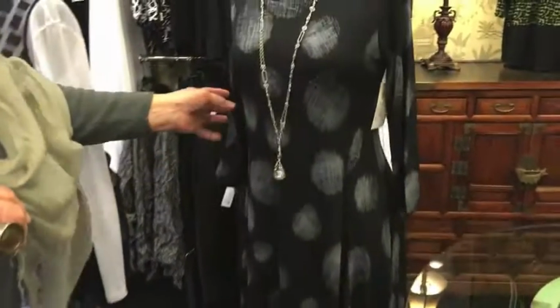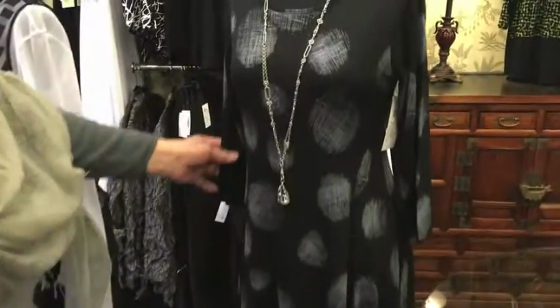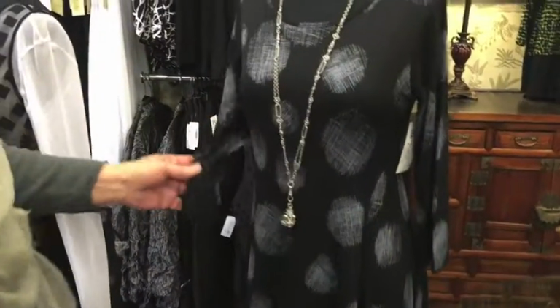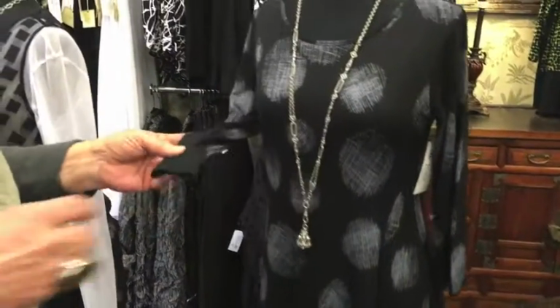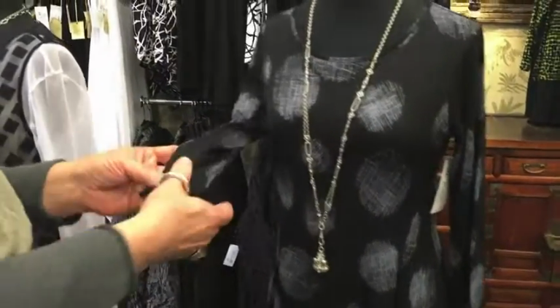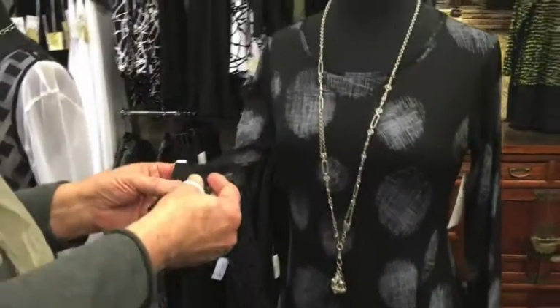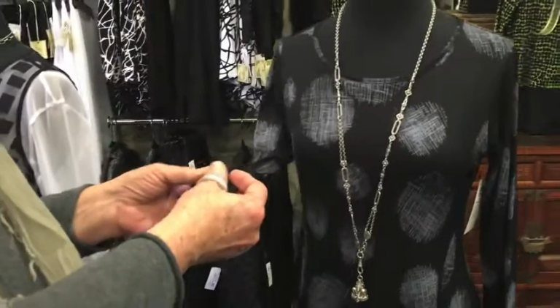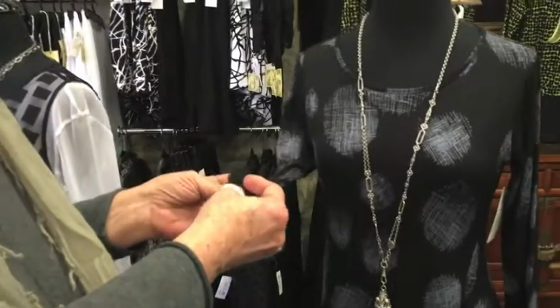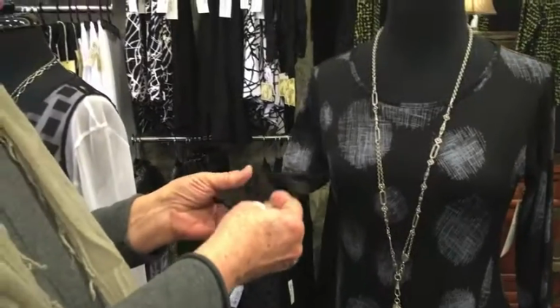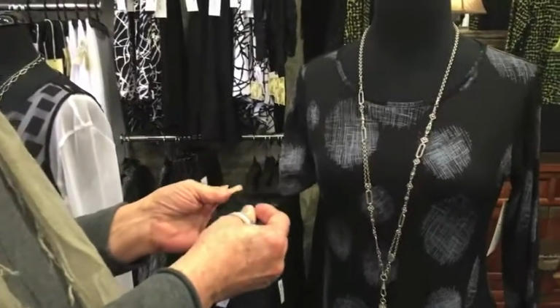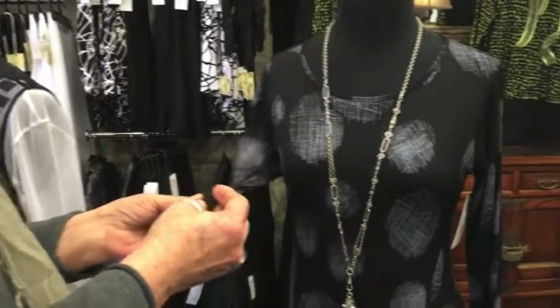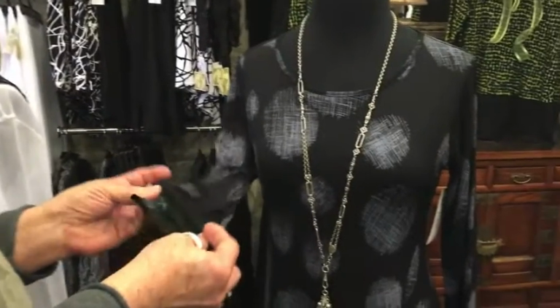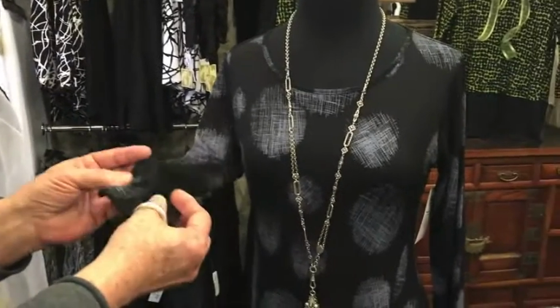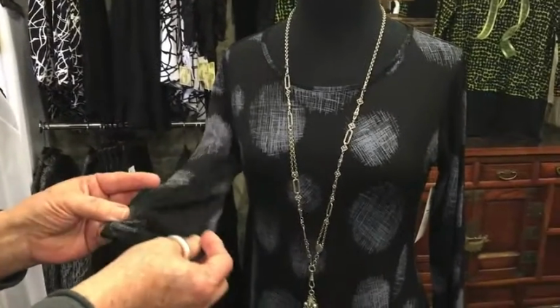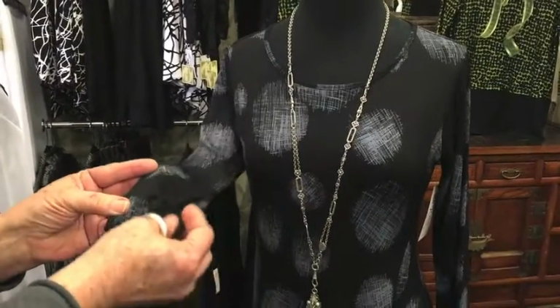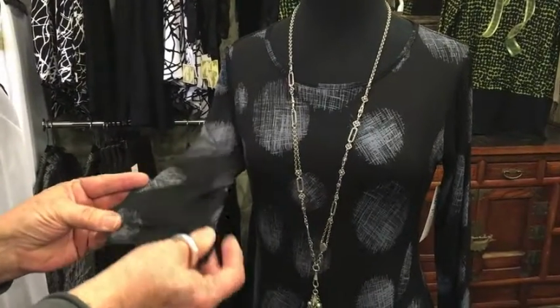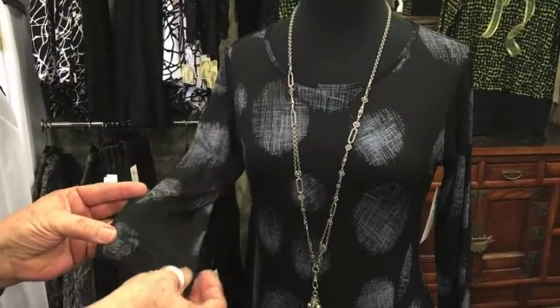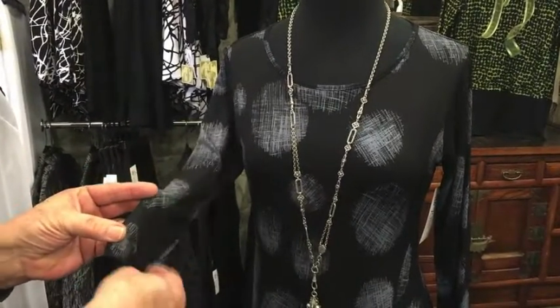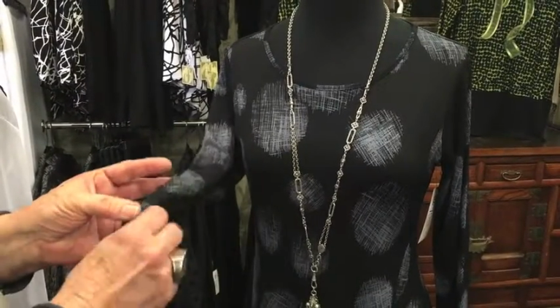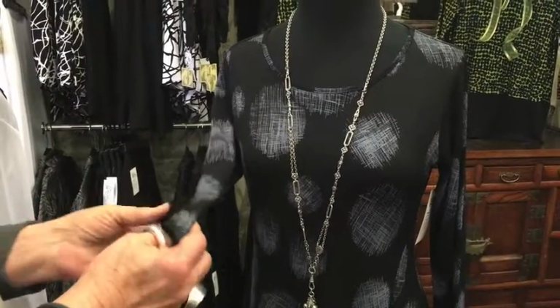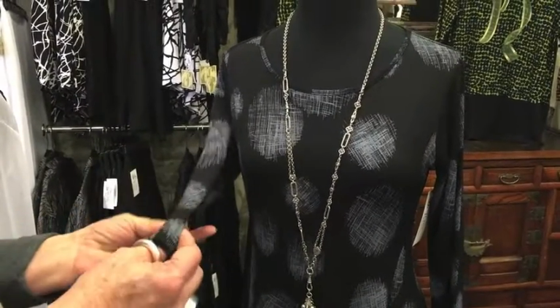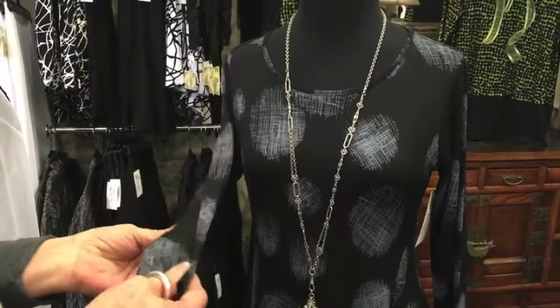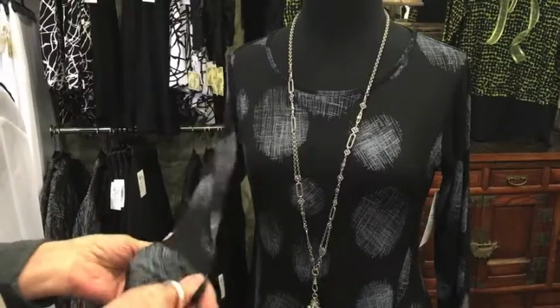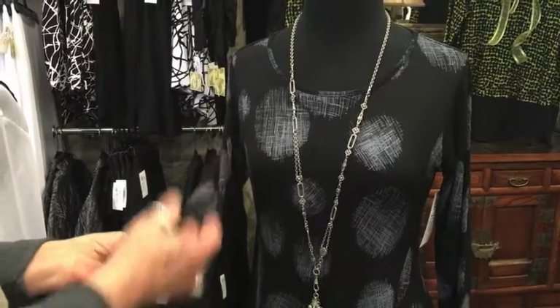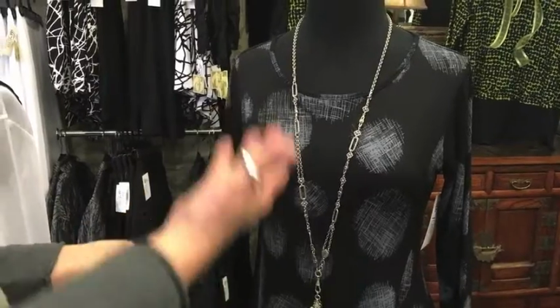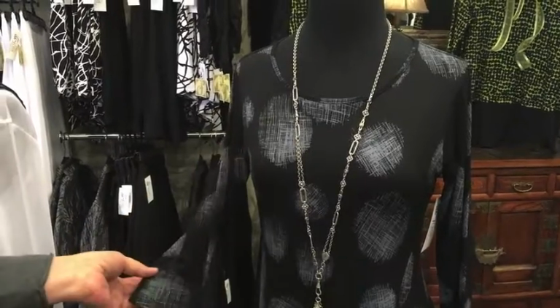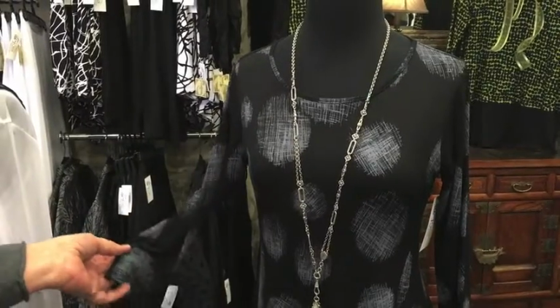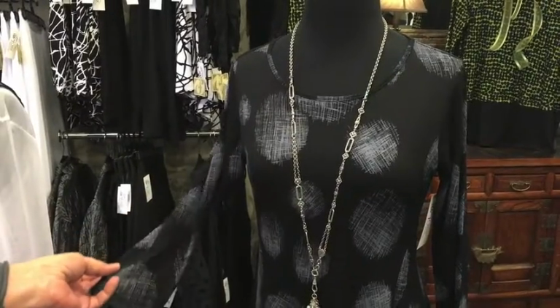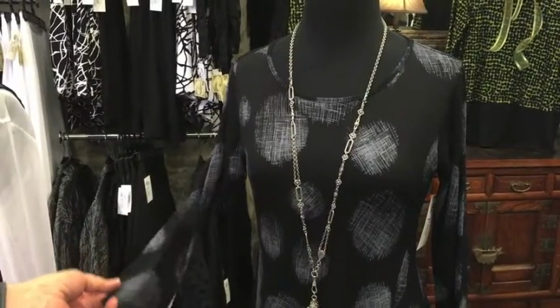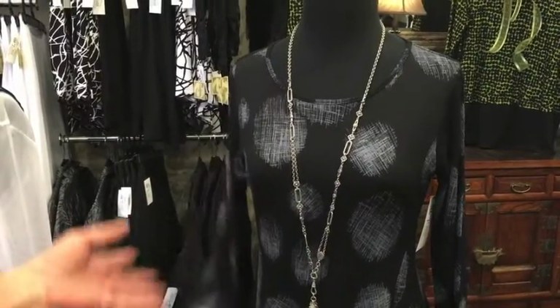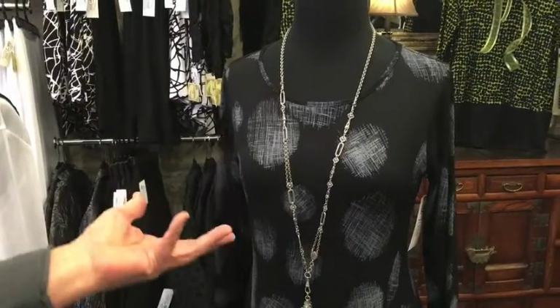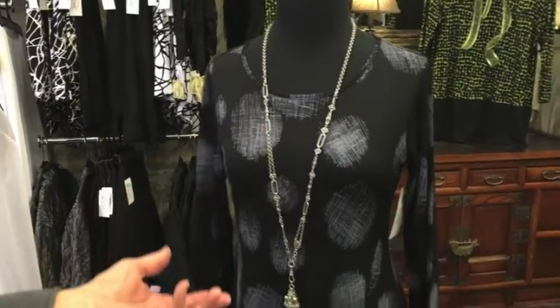The fabric is new for Comfy. It's a different feel than the modale that Comfy normally works with — something entirely new. Beautiful the way it drapes. Really fun.